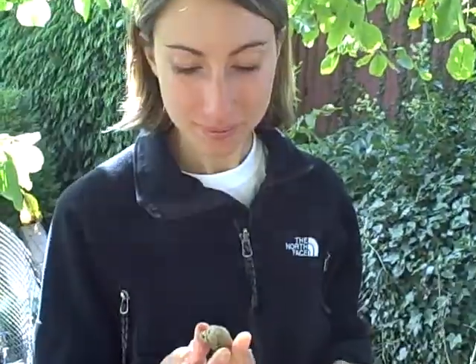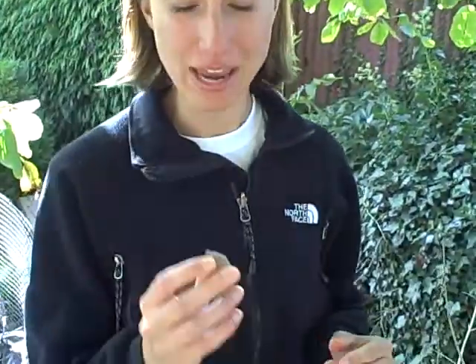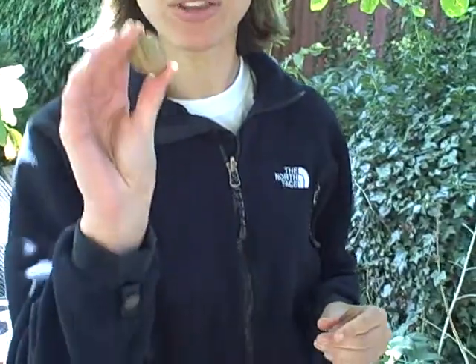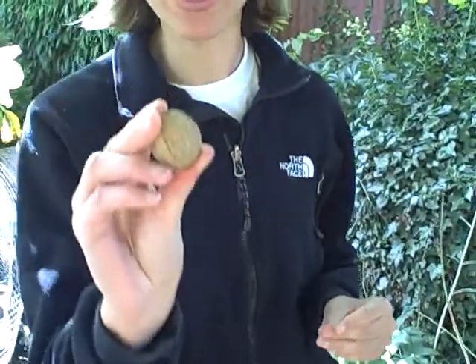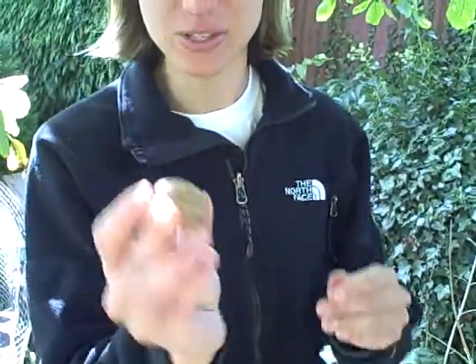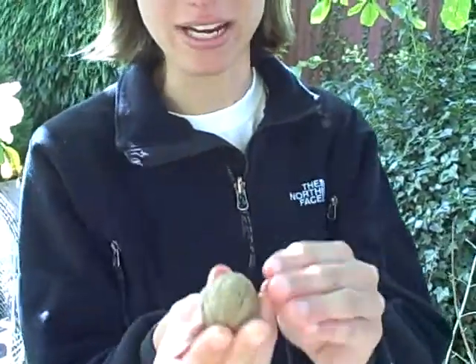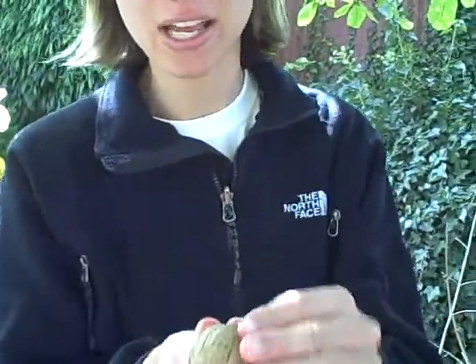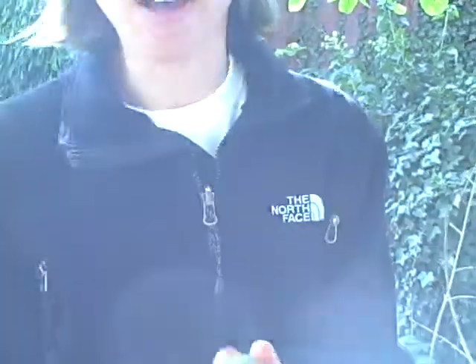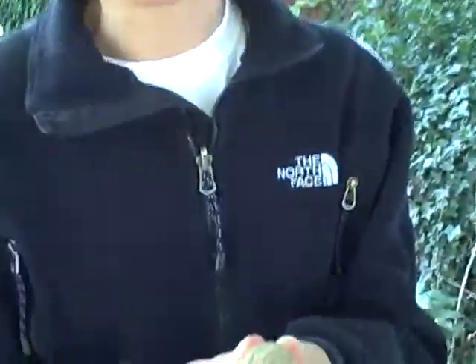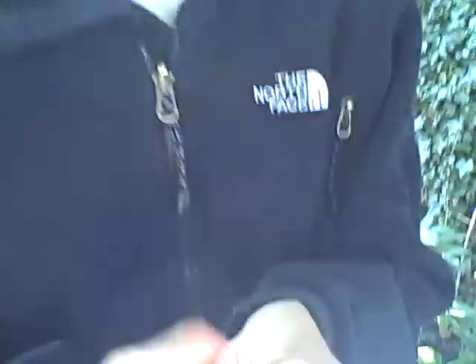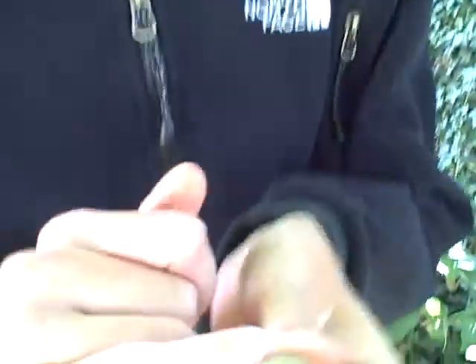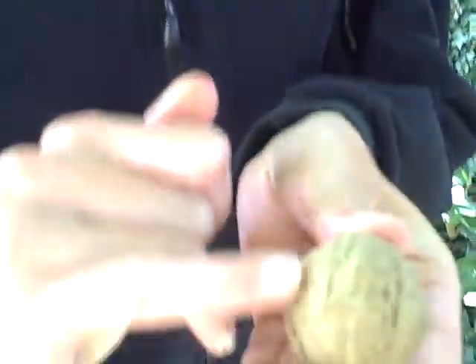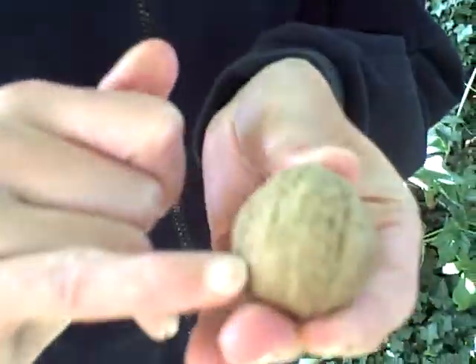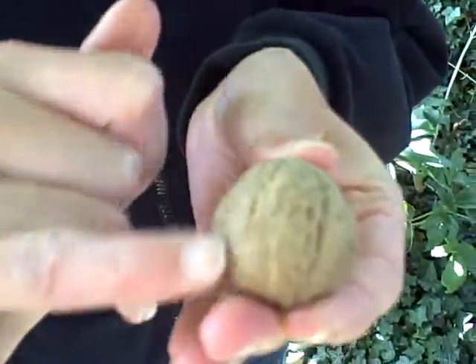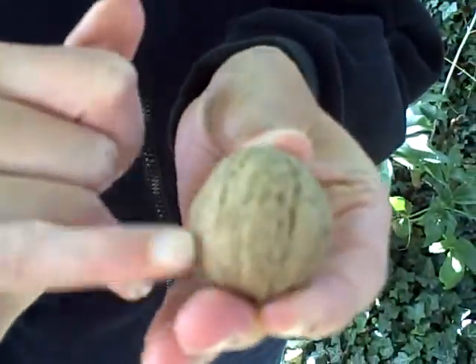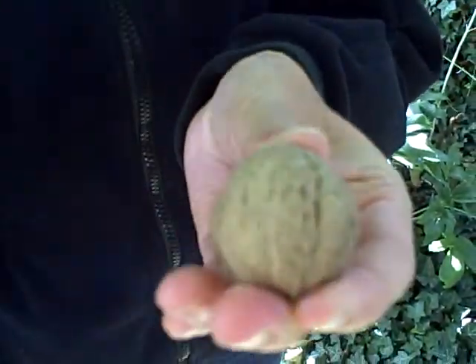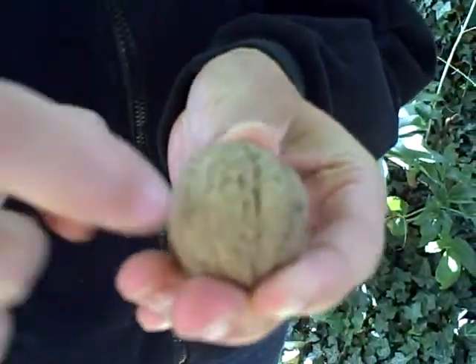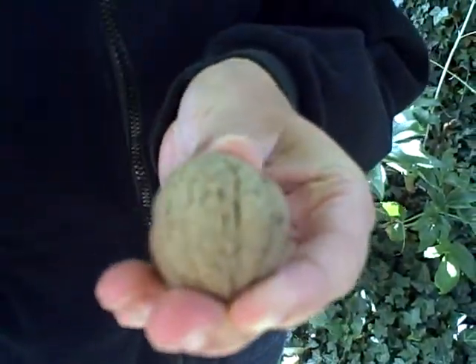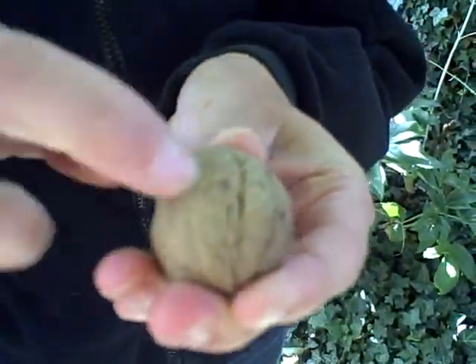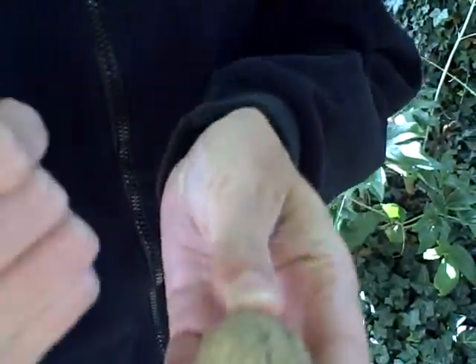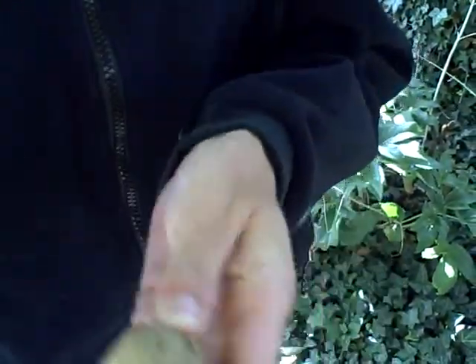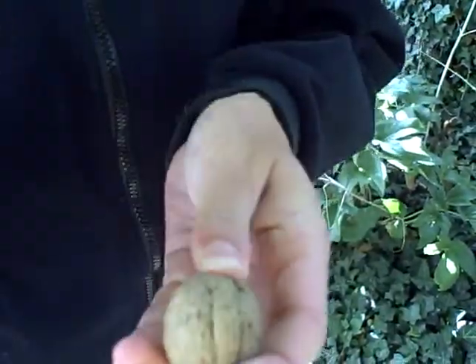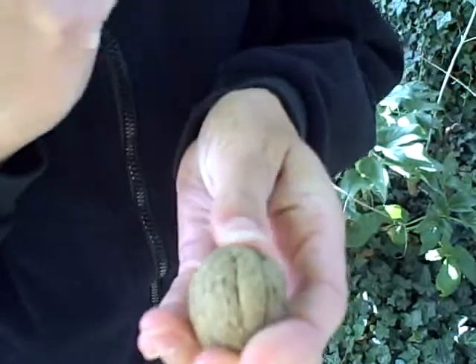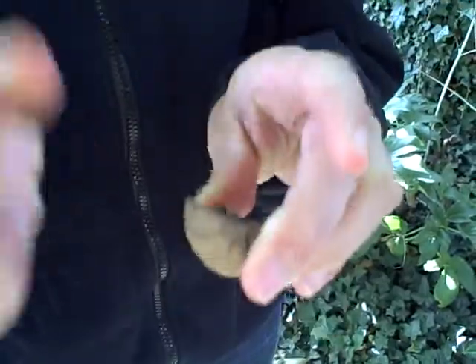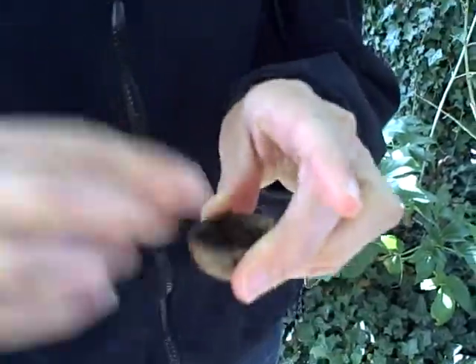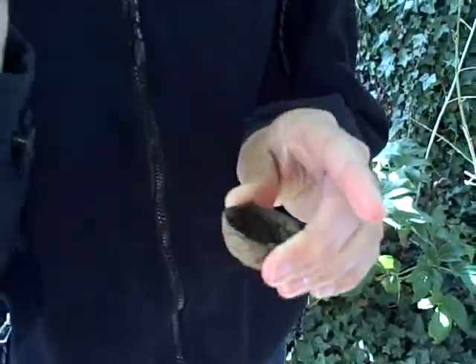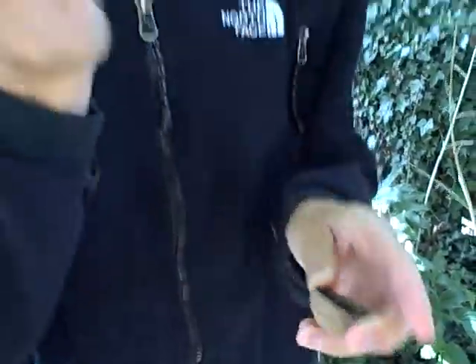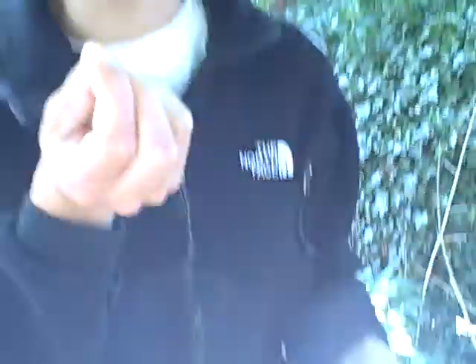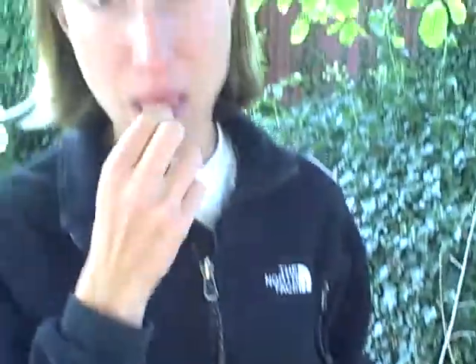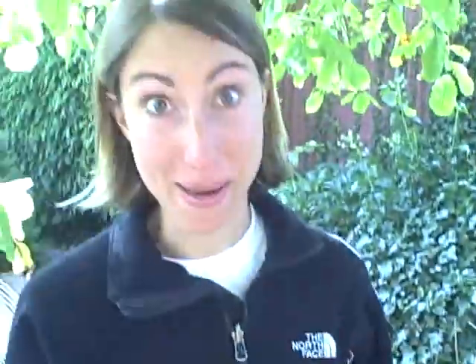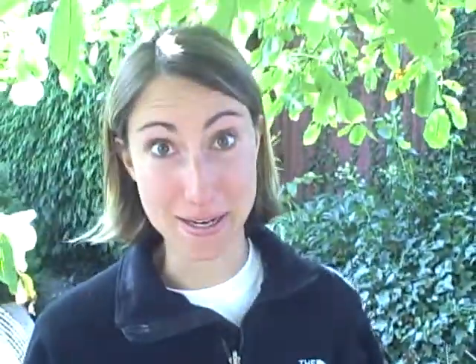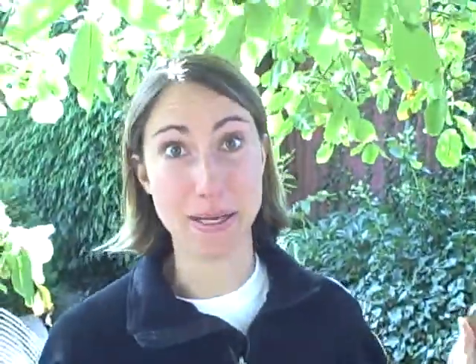When the walnut is ready, it has this familiar casing. It's really hard and sturdy. Just smash it, take out the walnut, and eat it. Yummy.